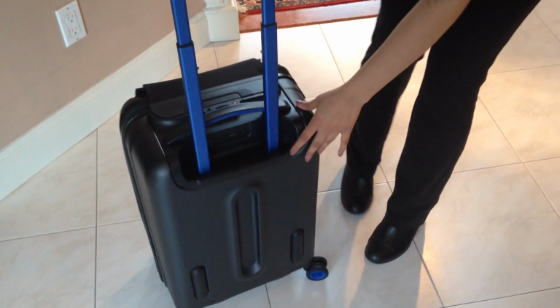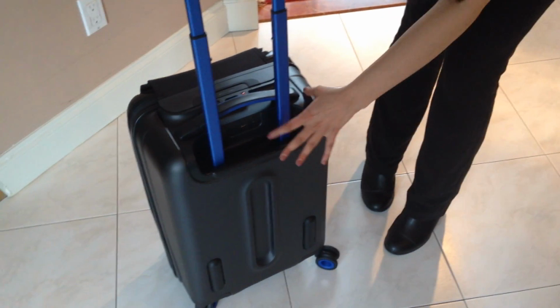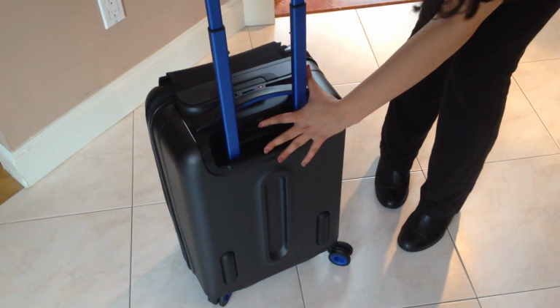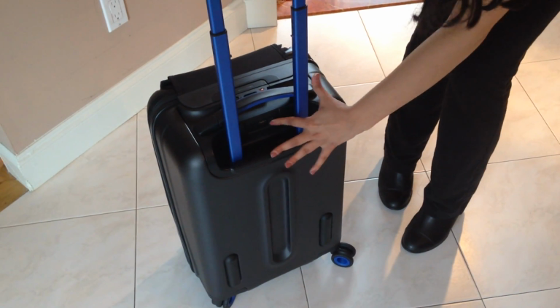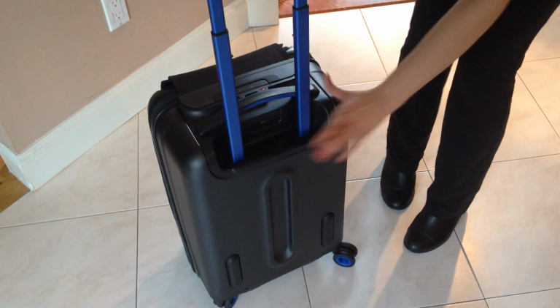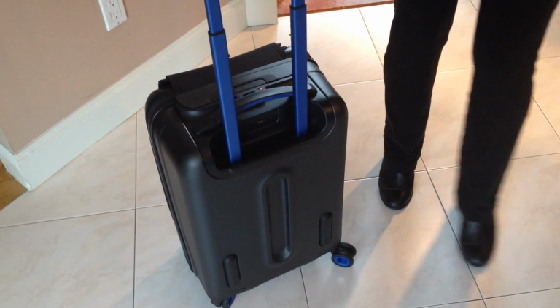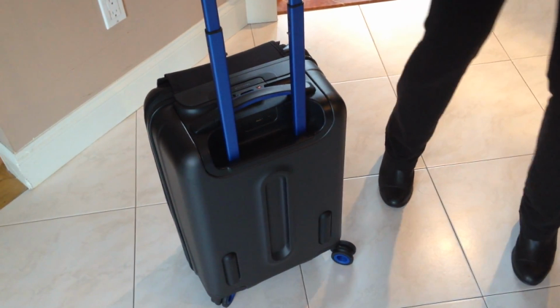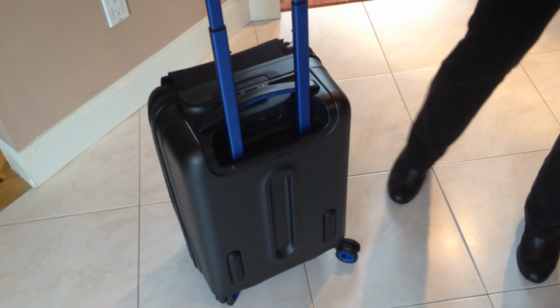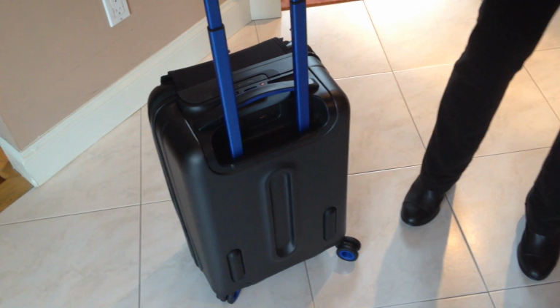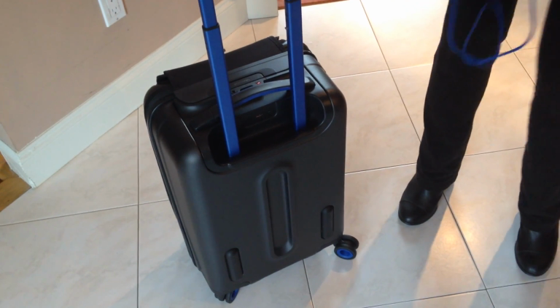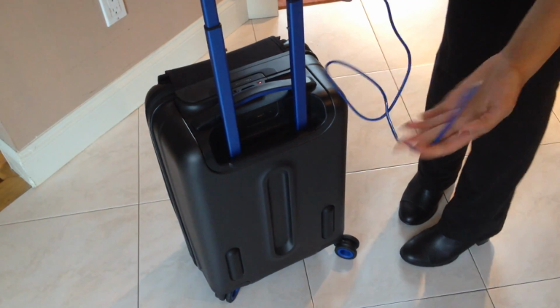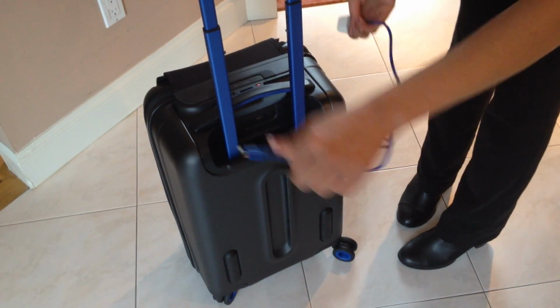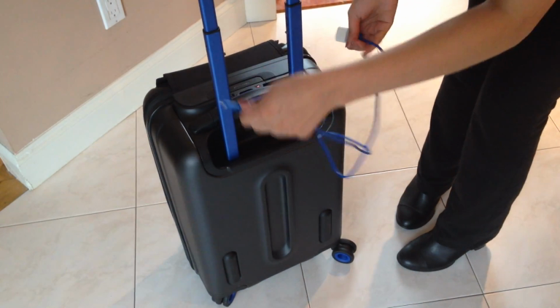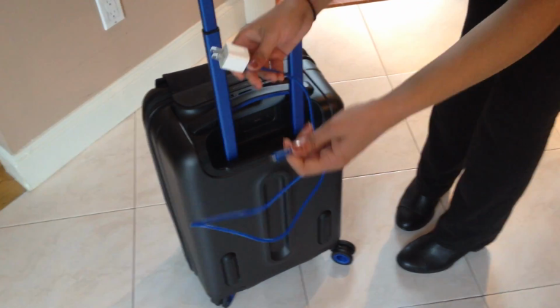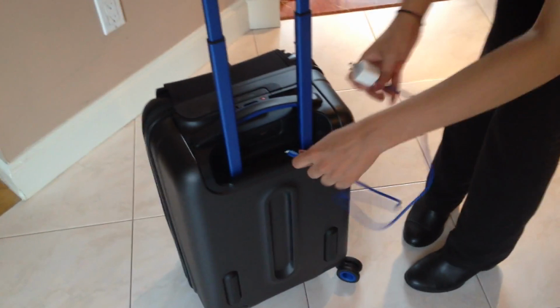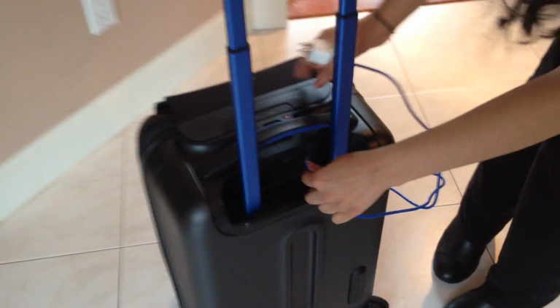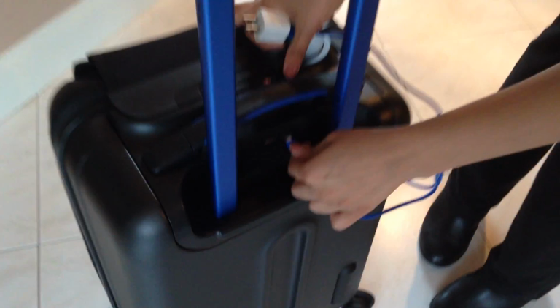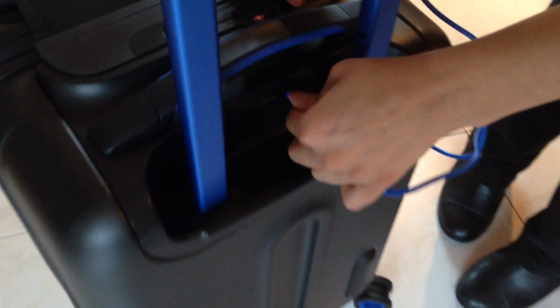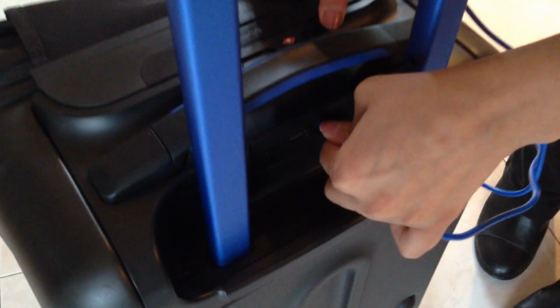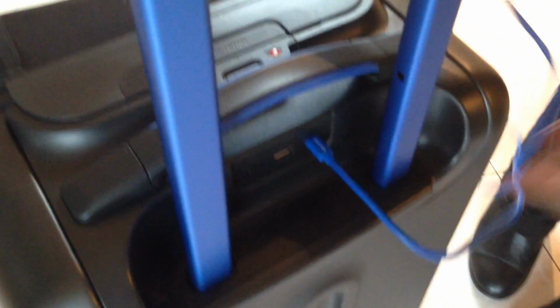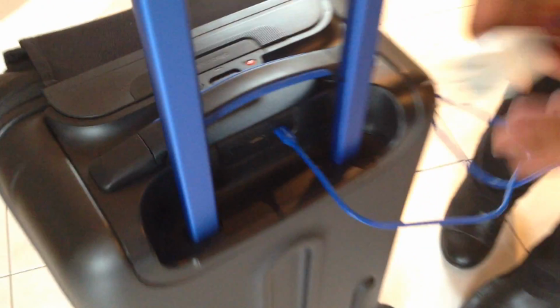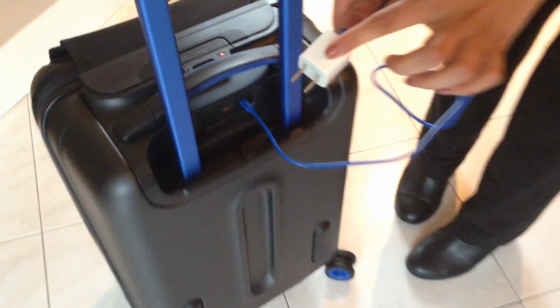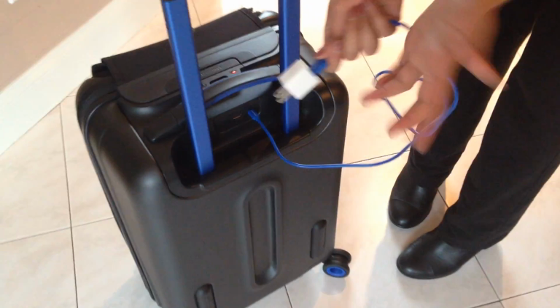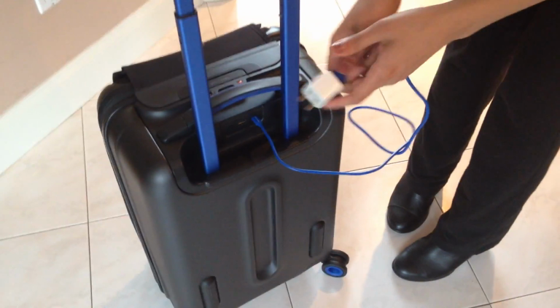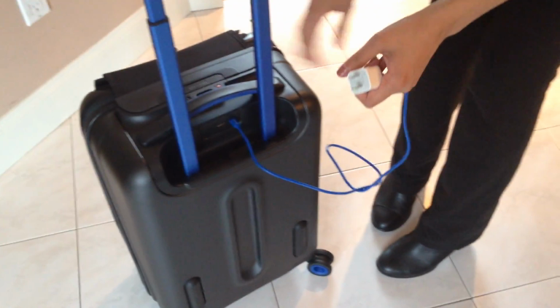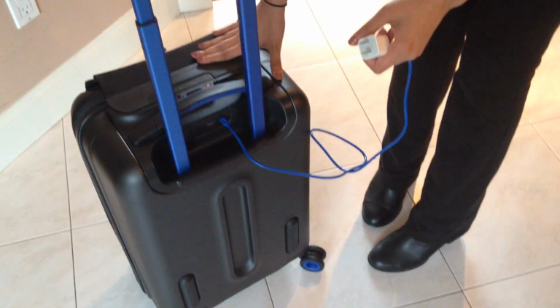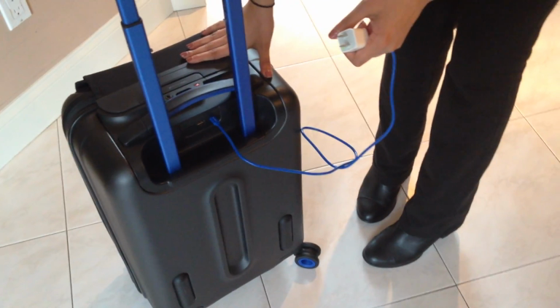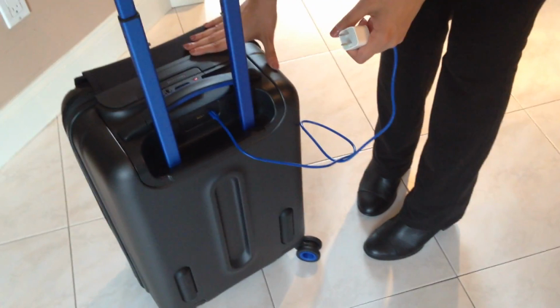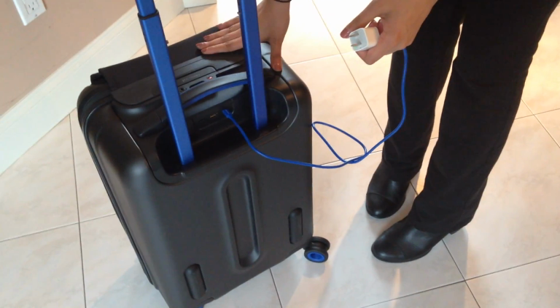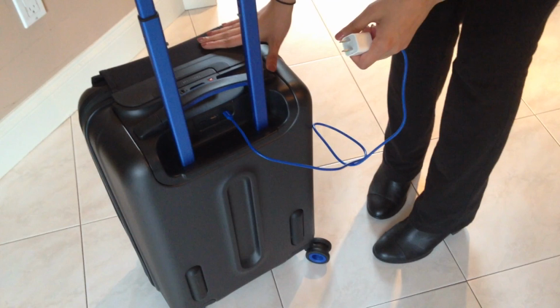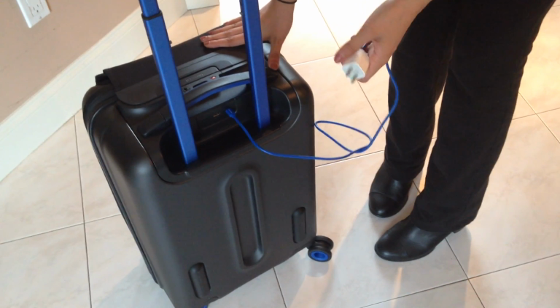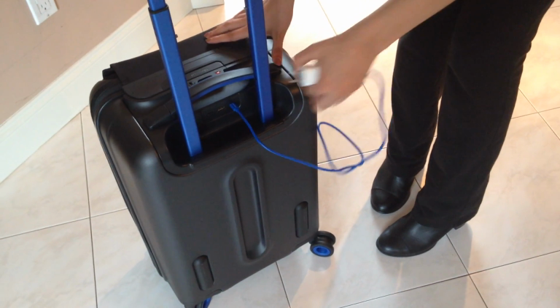You can see right here, there are these USB ports. One of them connects to this blue wire that comes with the suitcase. You put that in there, connect it to a wall adapter, and you would use that to charge the suitcase itself, which takes a couple hours.